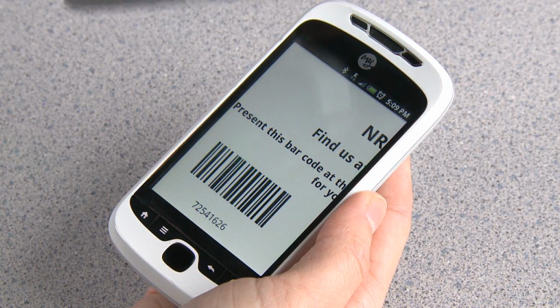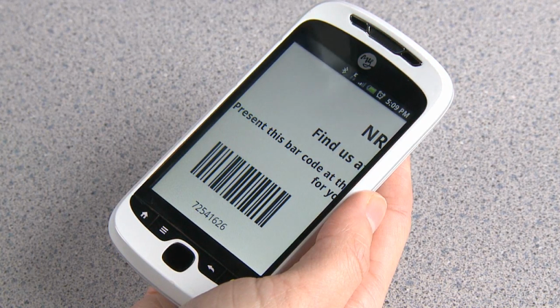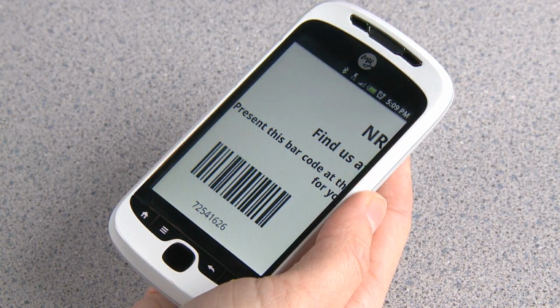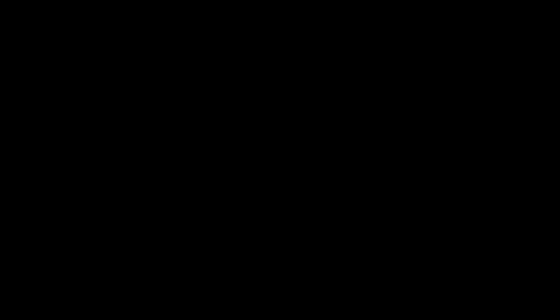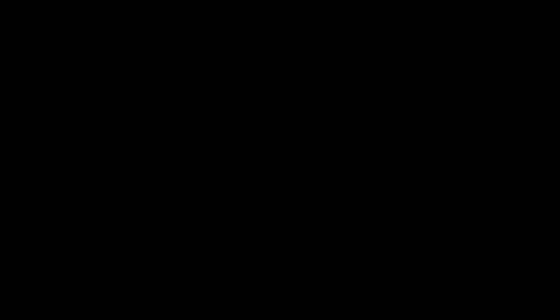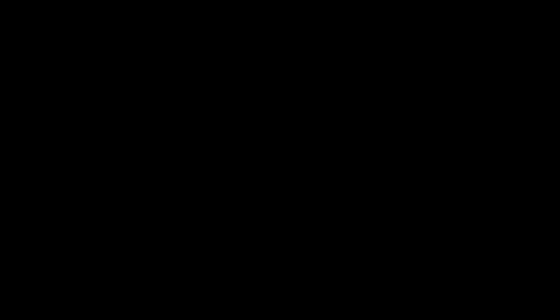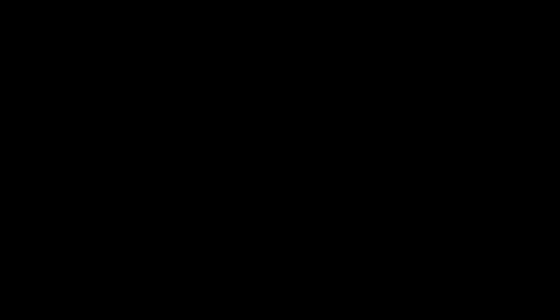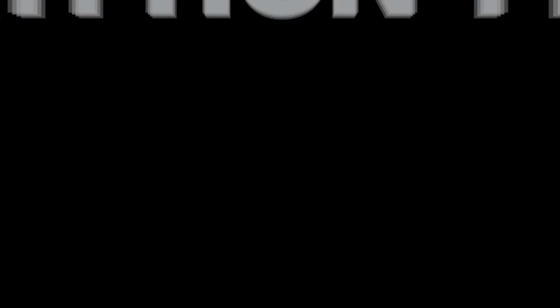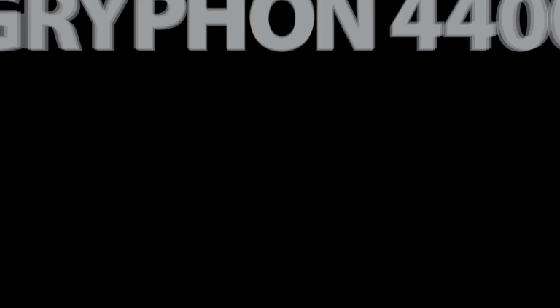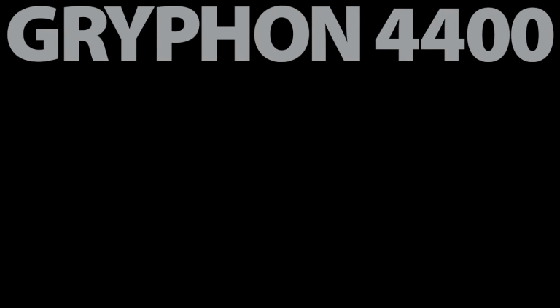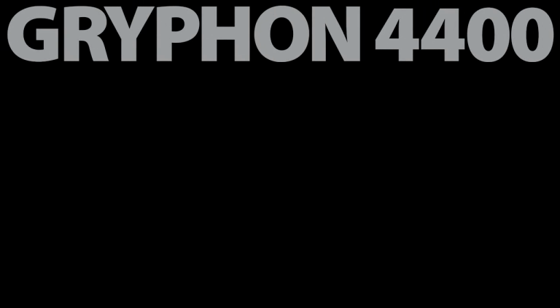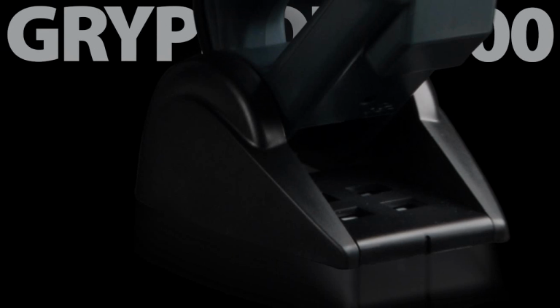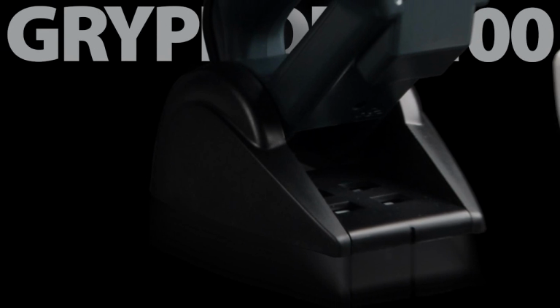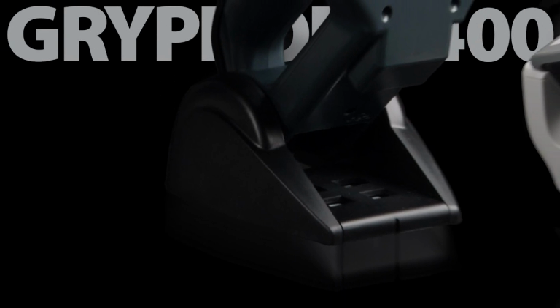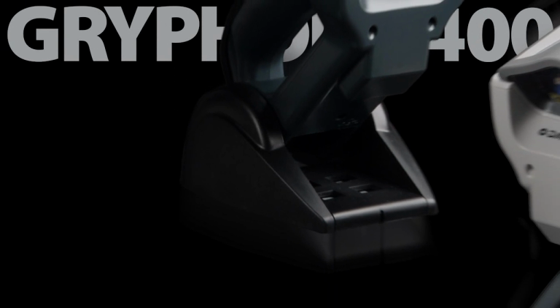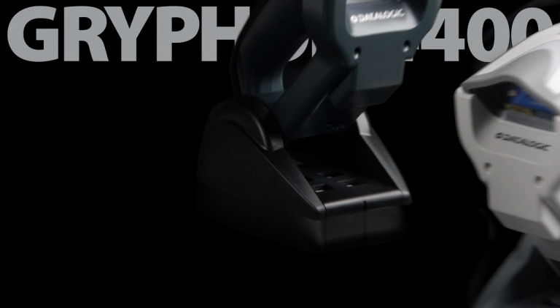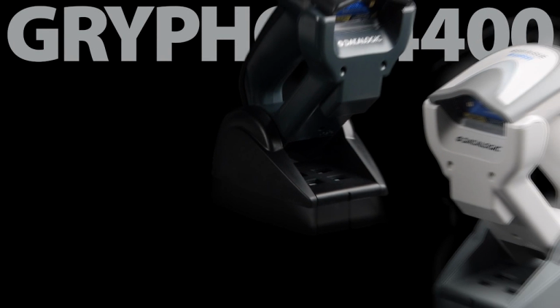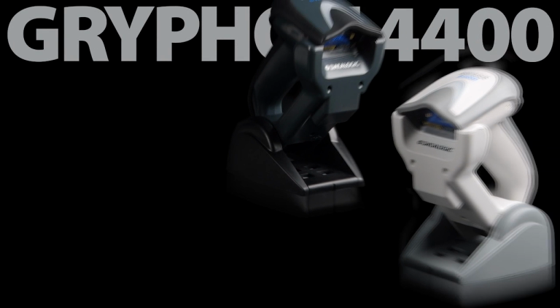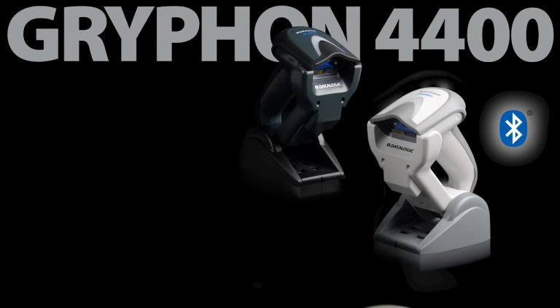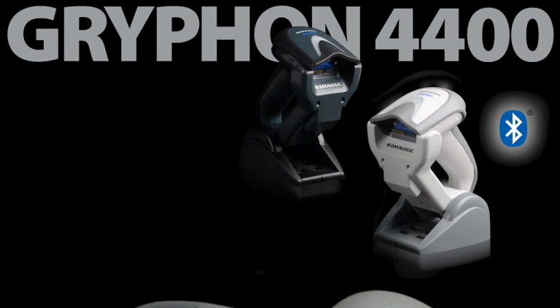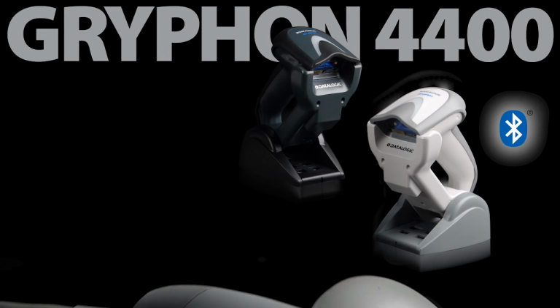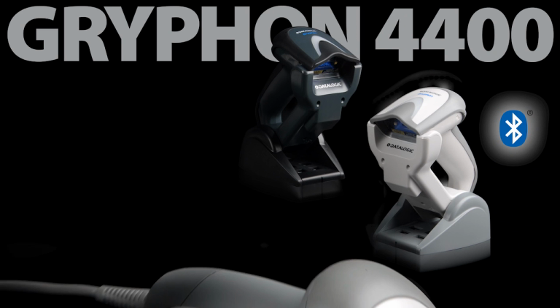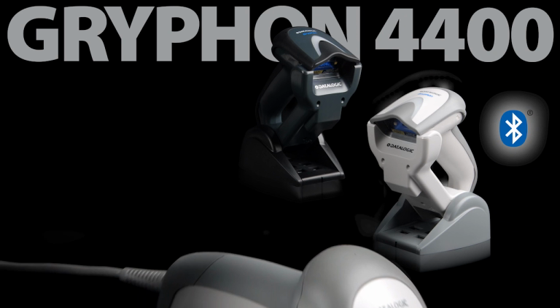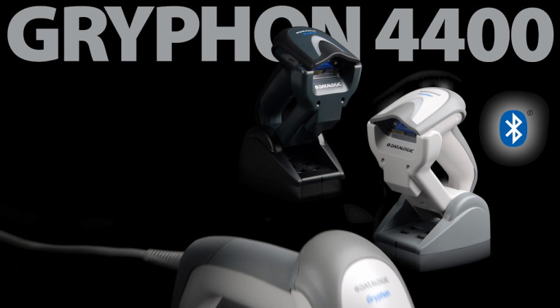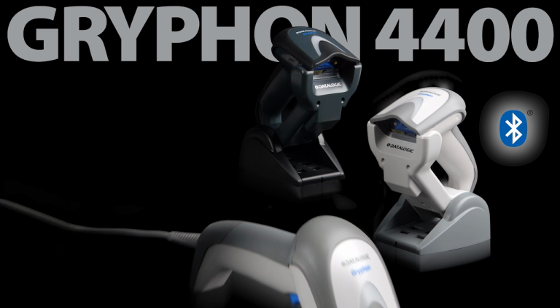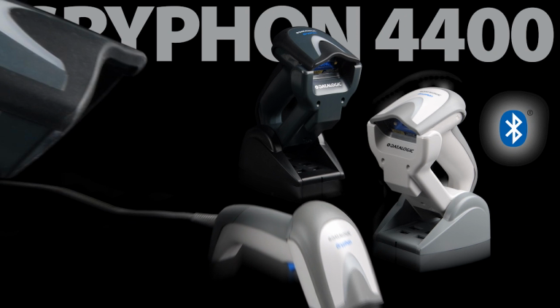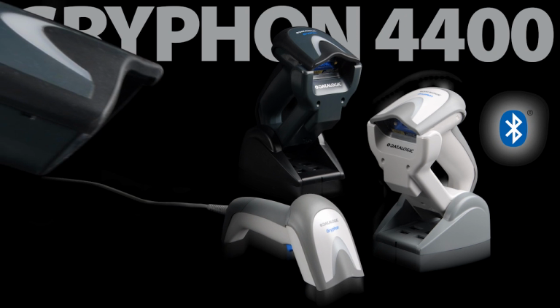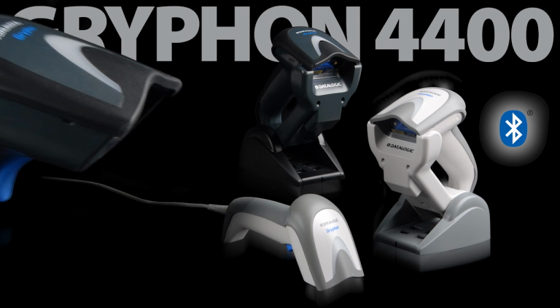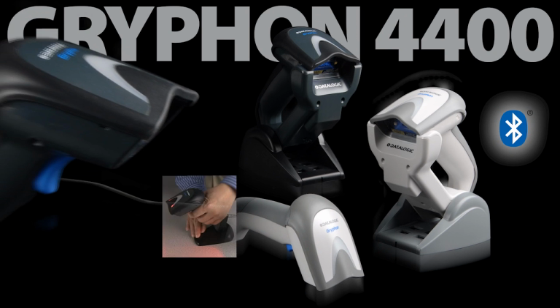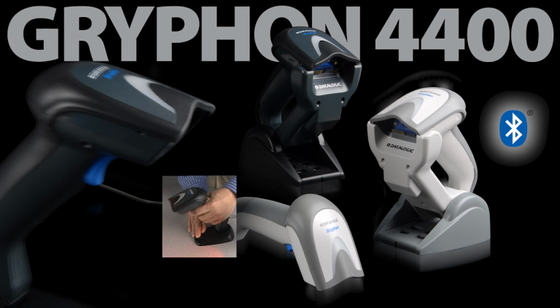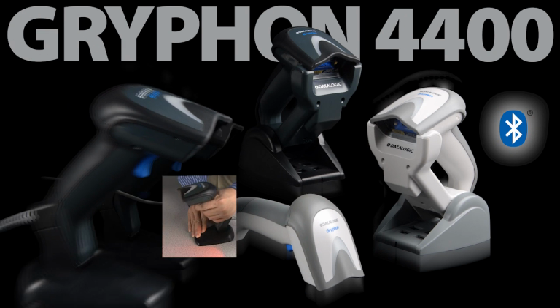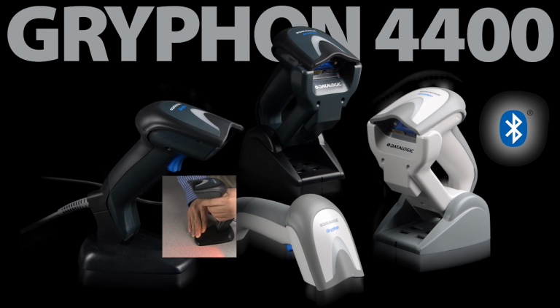The Gryphon 4400 series is available in a cordless model with Bluetooth wireless technology and a corded model, as well as a corded all-in-one reader with an integrated adjustable stand.